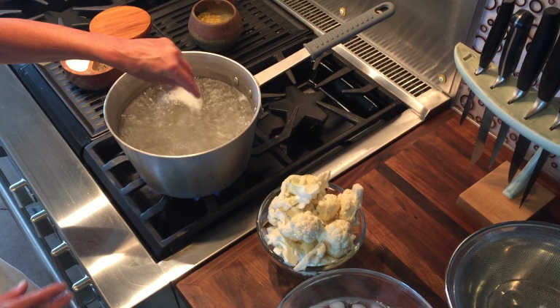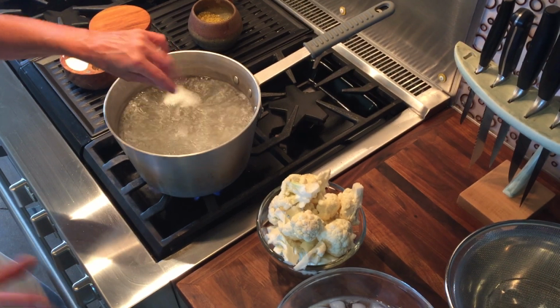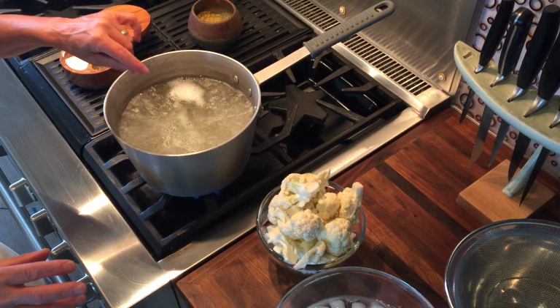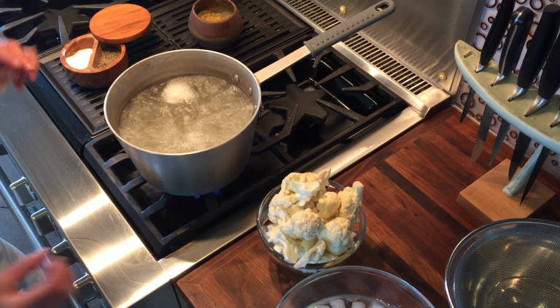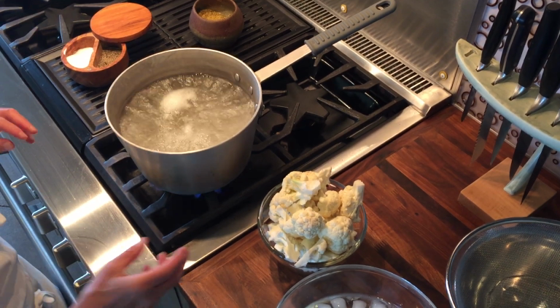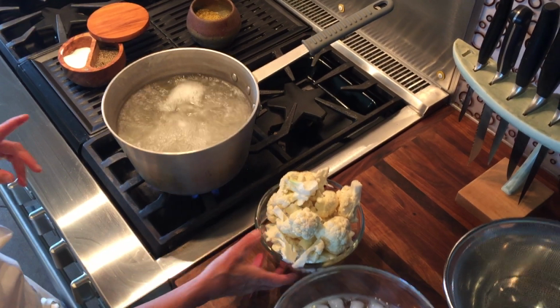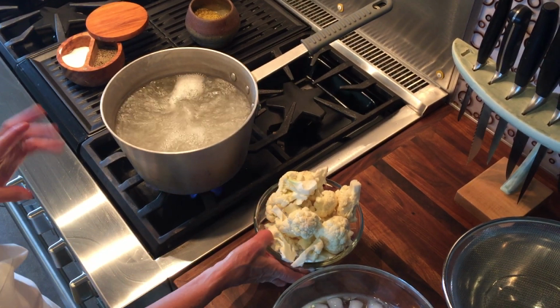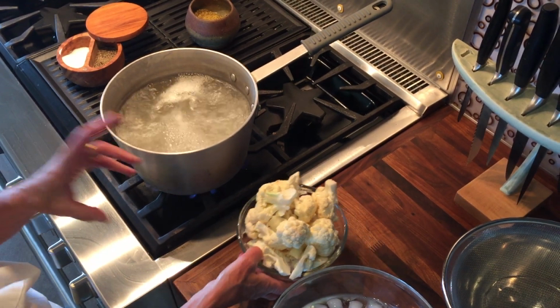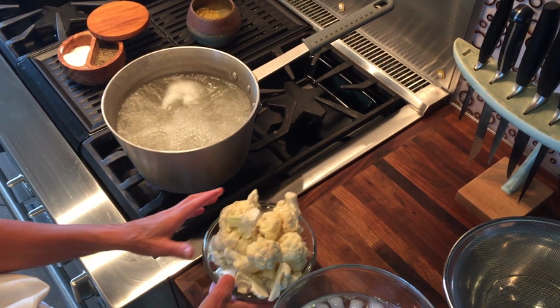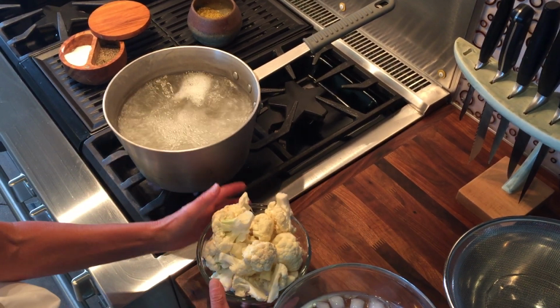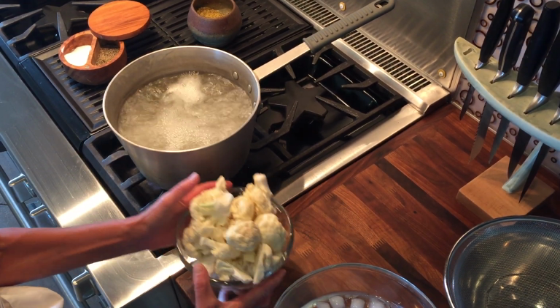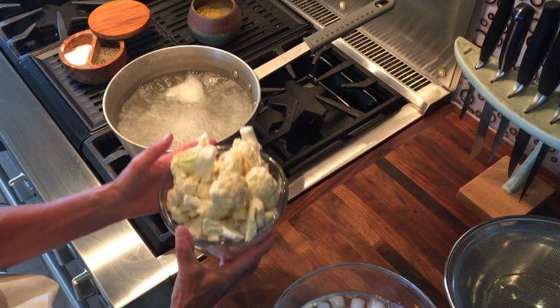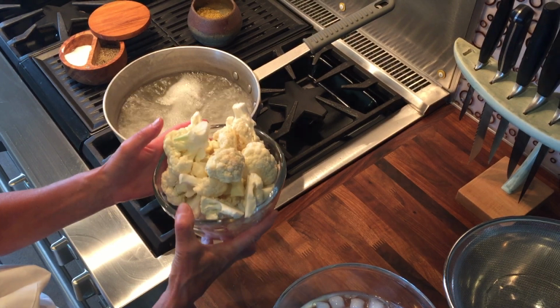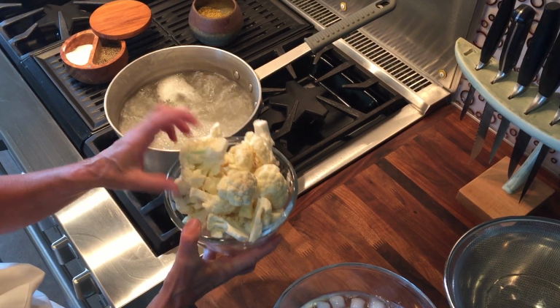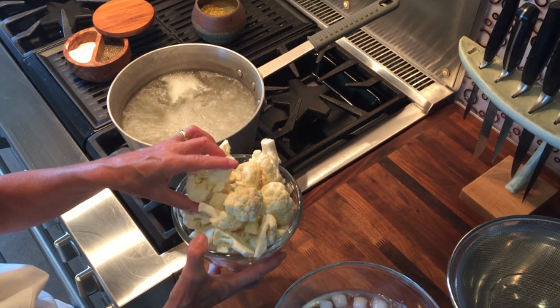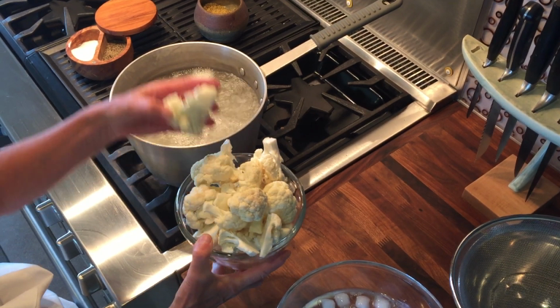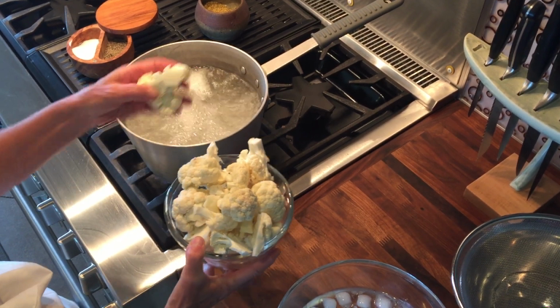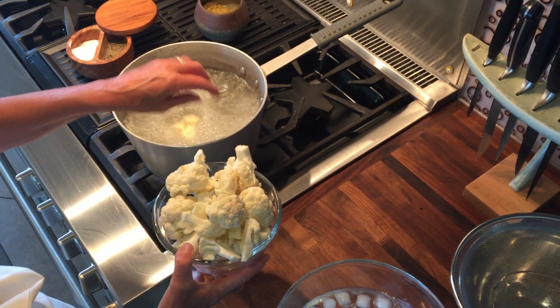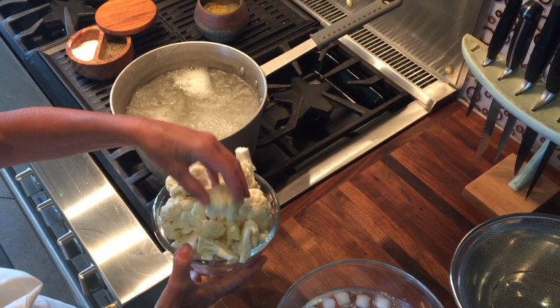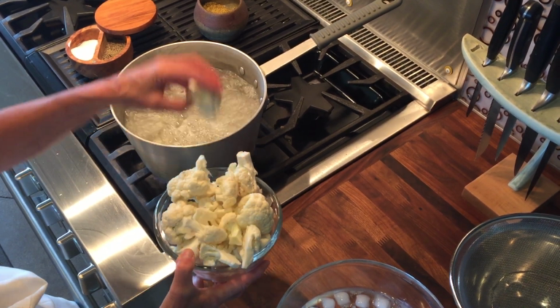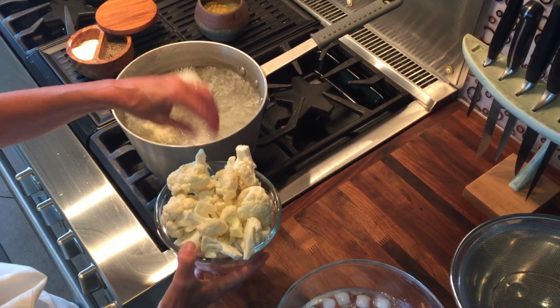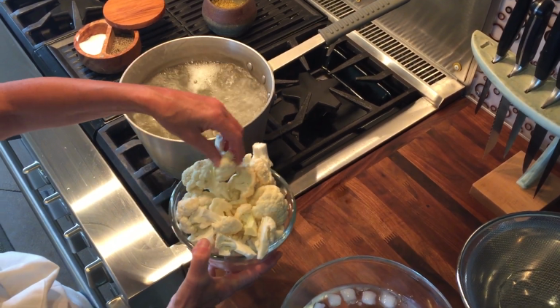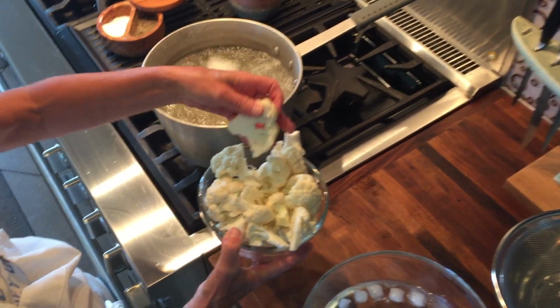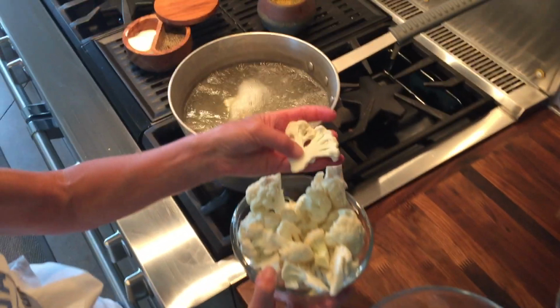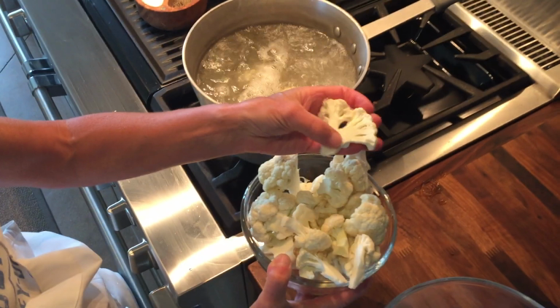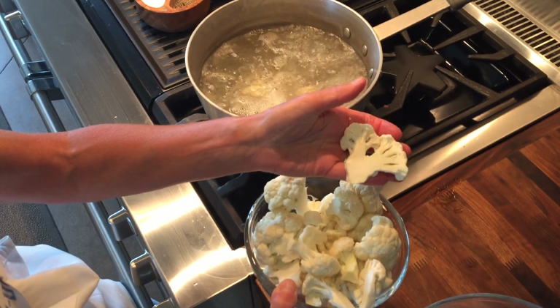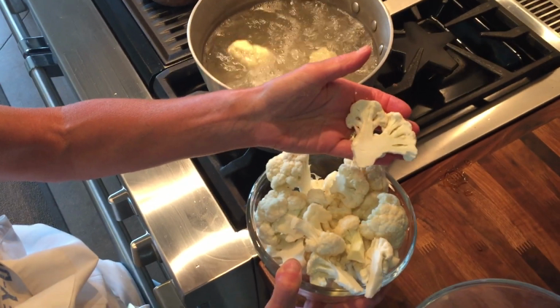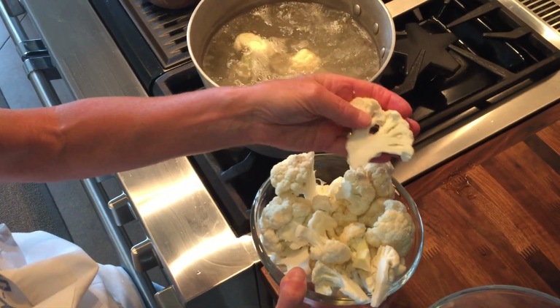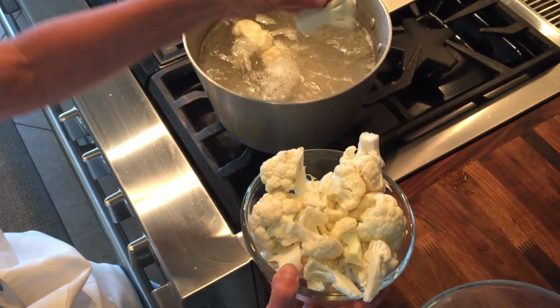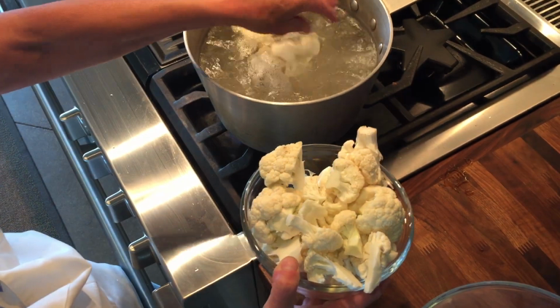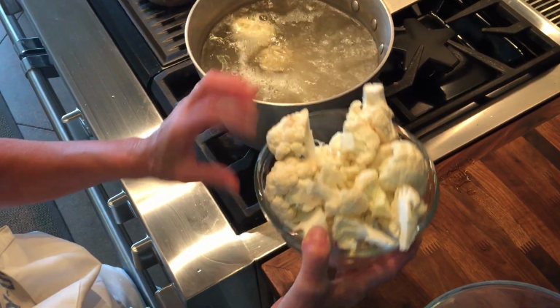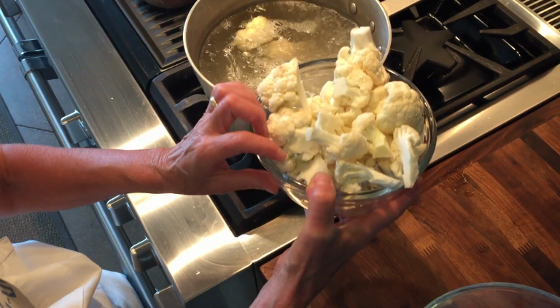But you're not really cooking them all the way — they should still be tender but crisp. What you're going to do is take your cauliflower, and as you can see, I cut the cauliflower into larger pieces to maximize the cooking surface, because that's what we want on the grill.